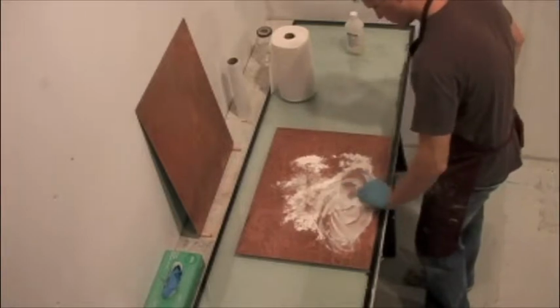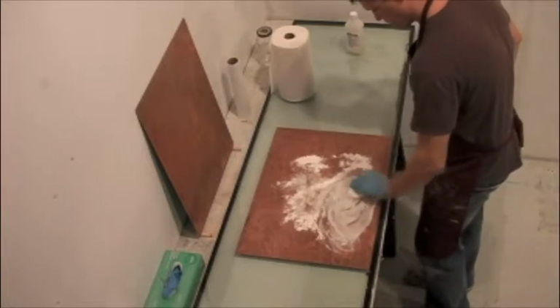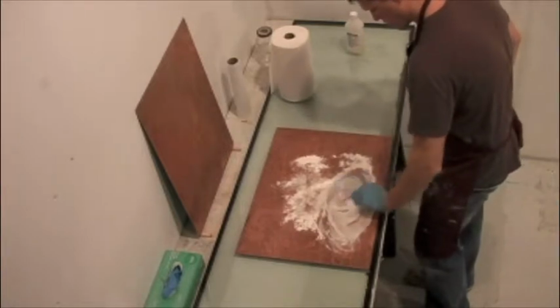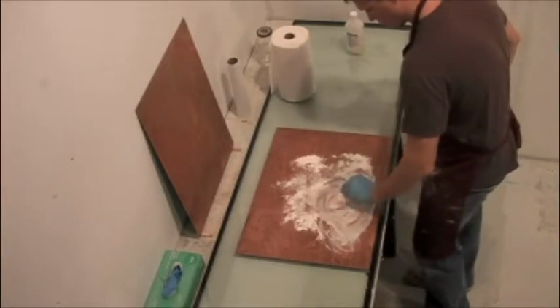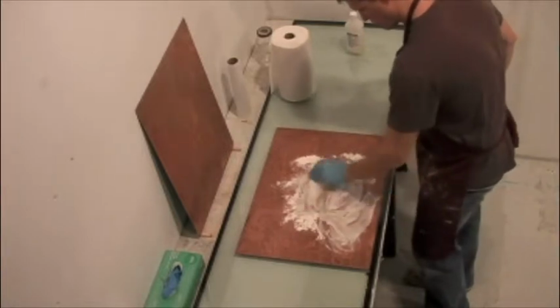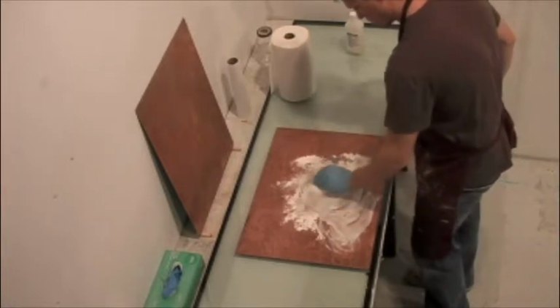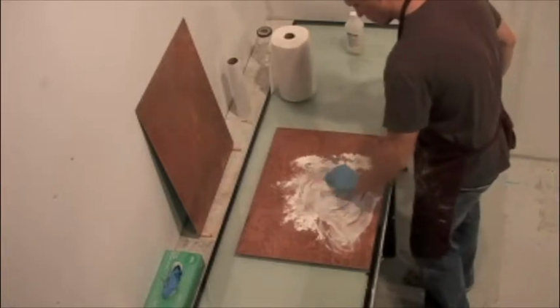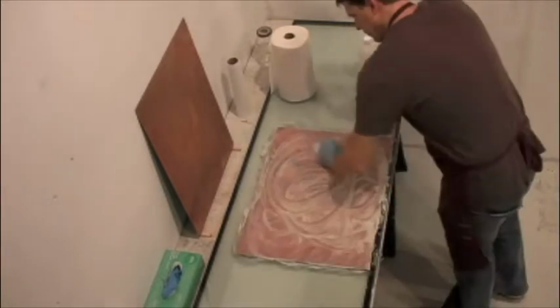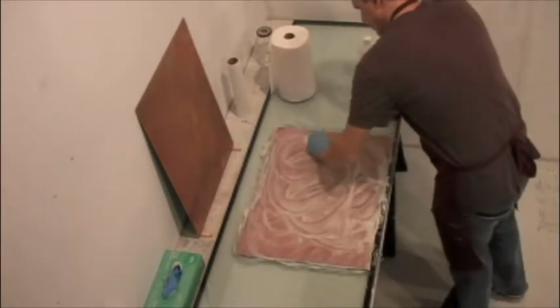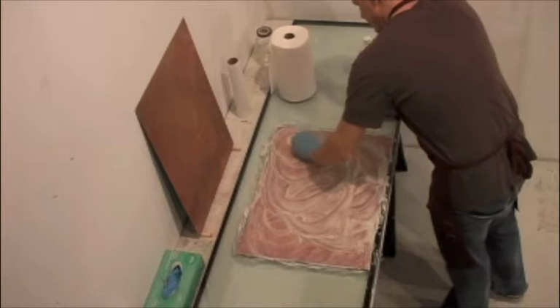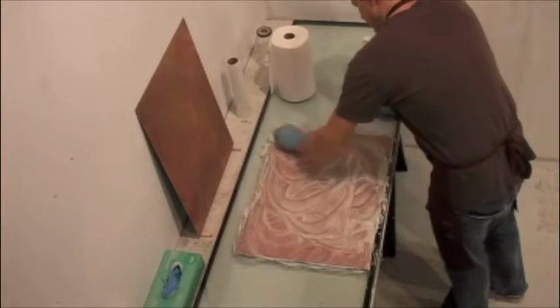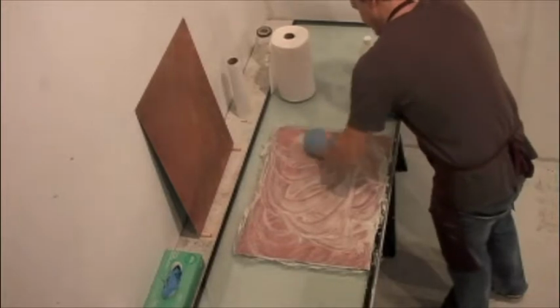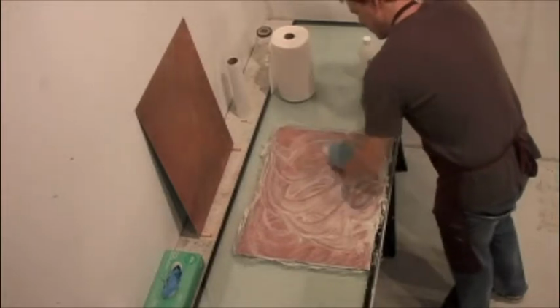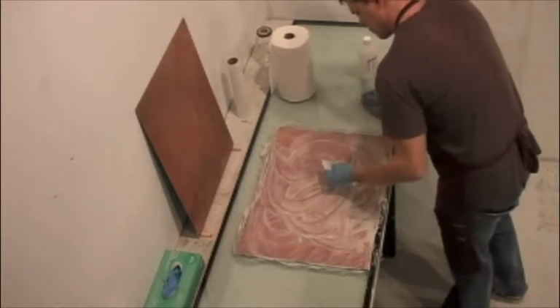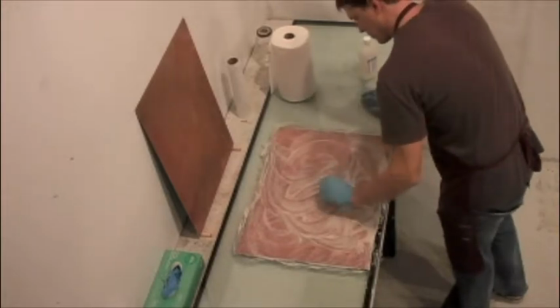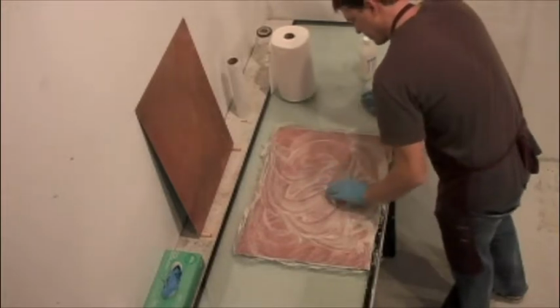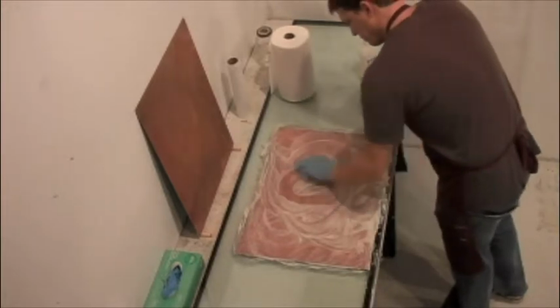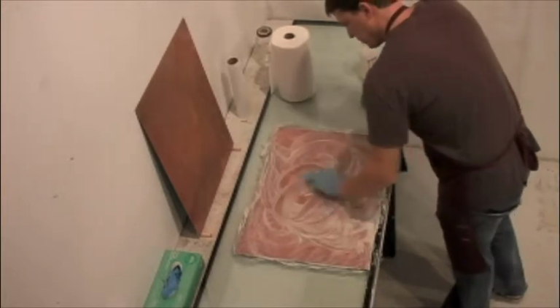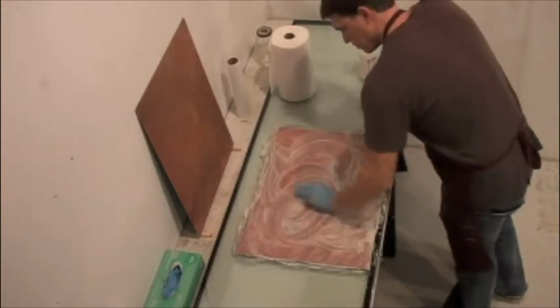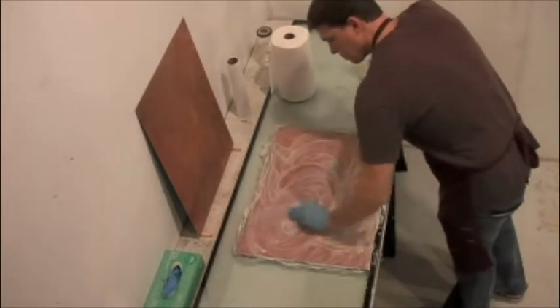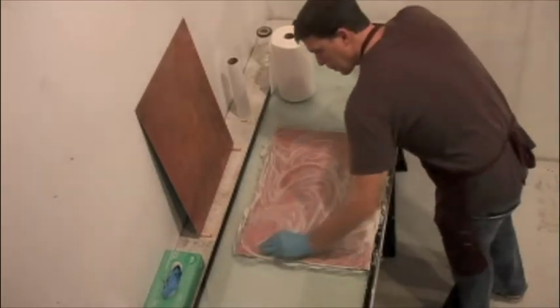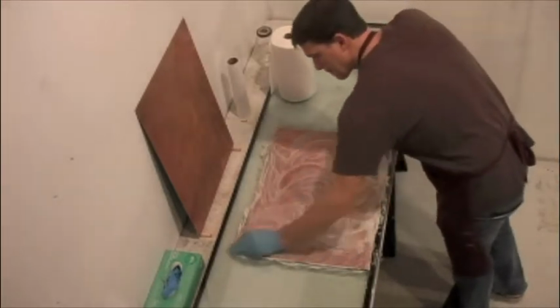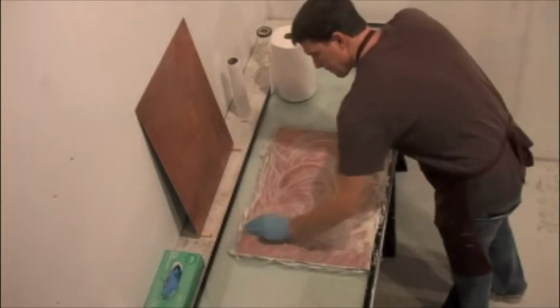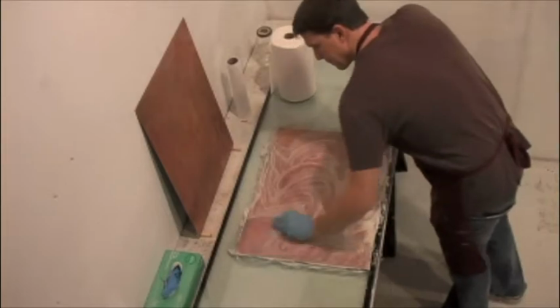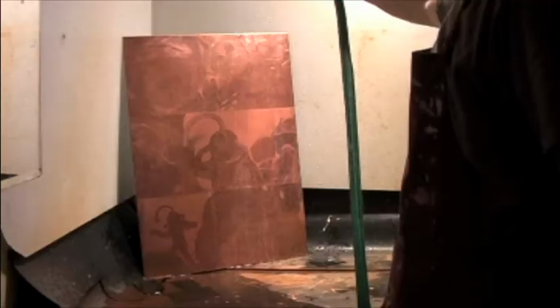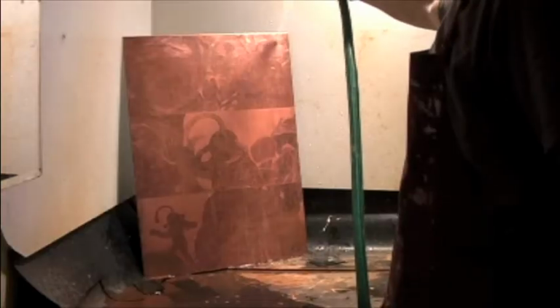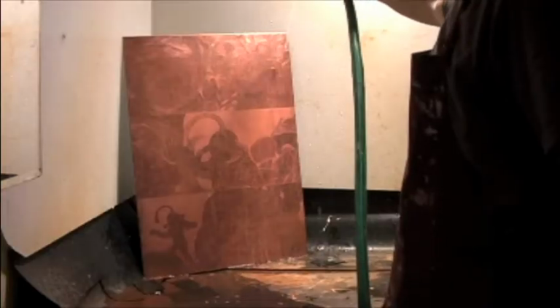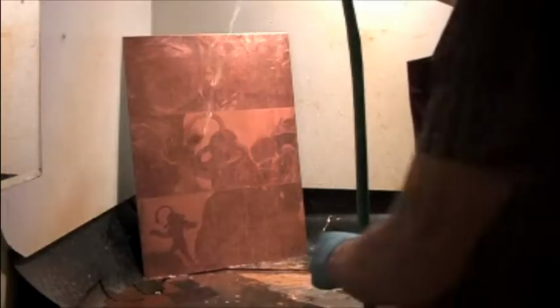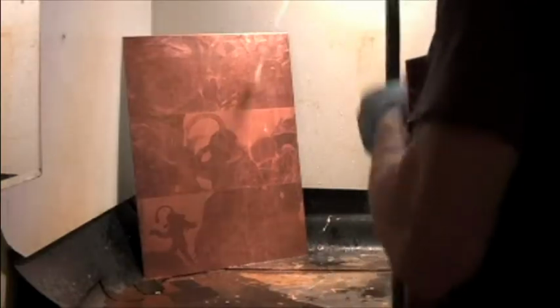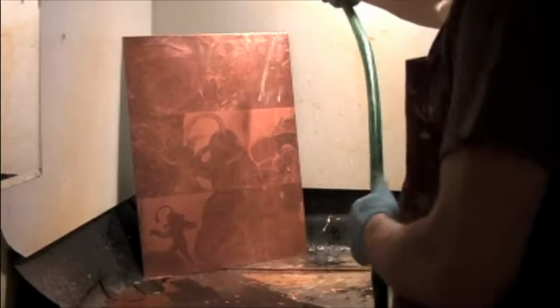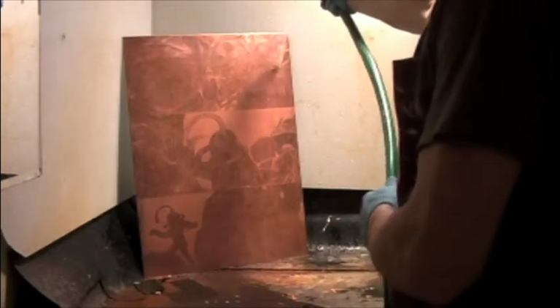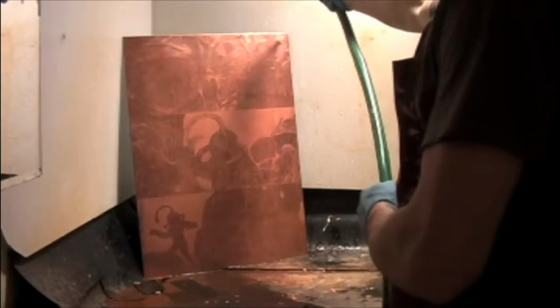That white chalky stuff is called whiting. I'm using whiting and alcohol to take the grease off of the plate. Any greasy residue on an etching plate will act as a resist to the key ingredient in a traditional aquatint, and that is rosin.